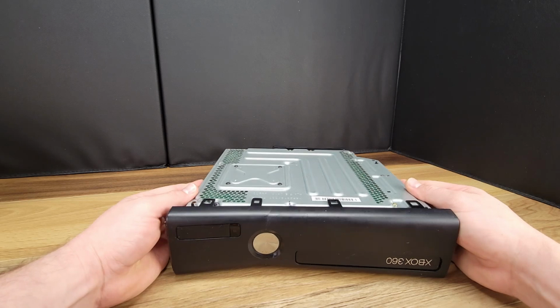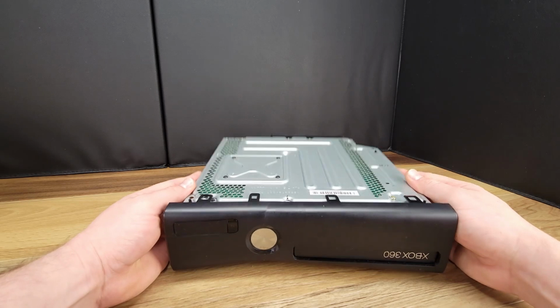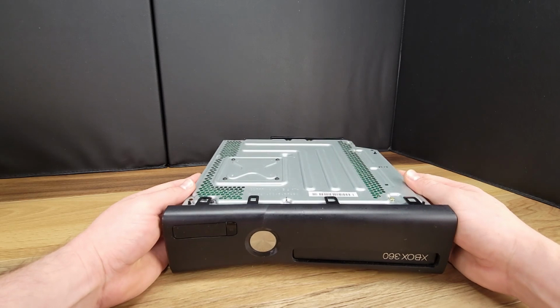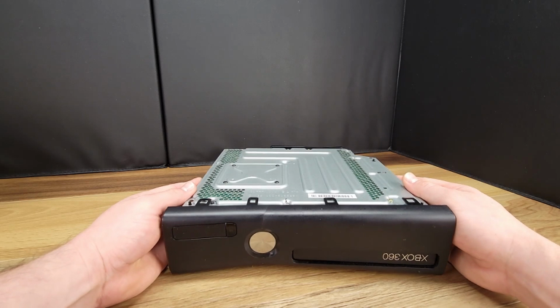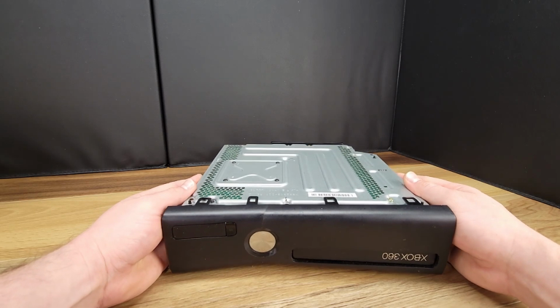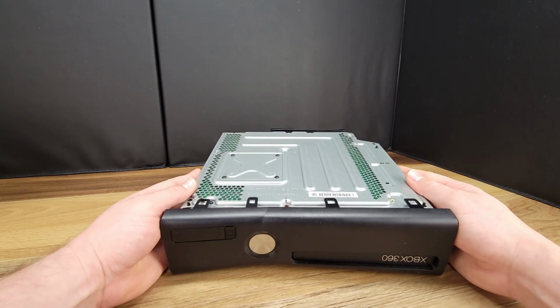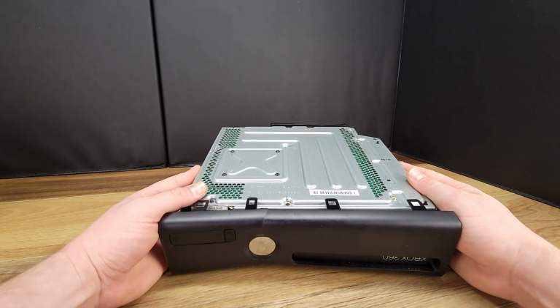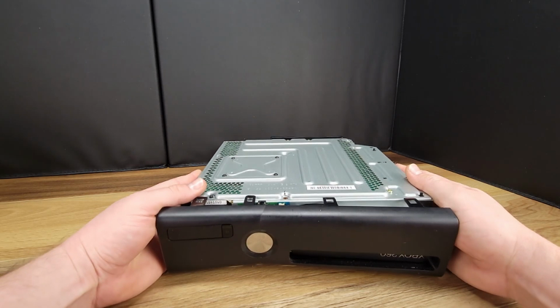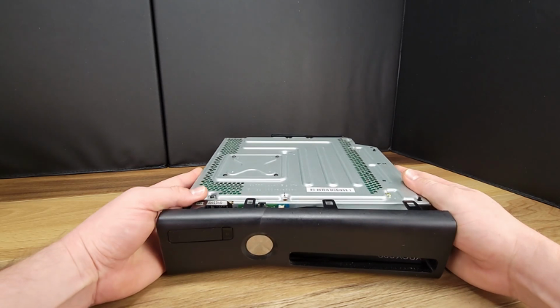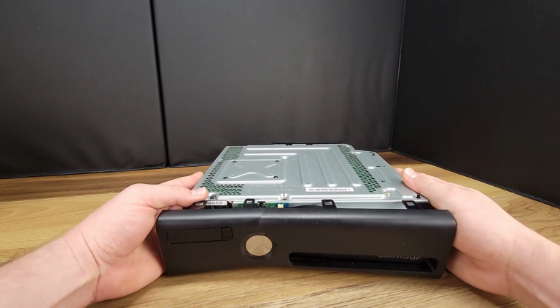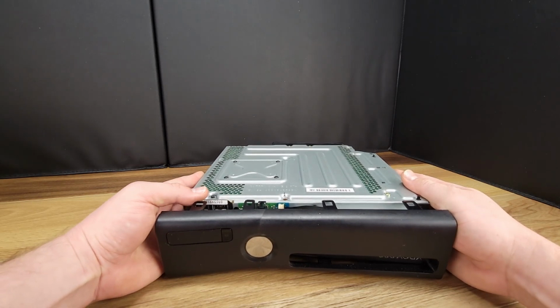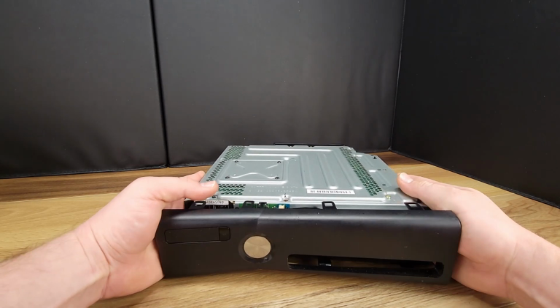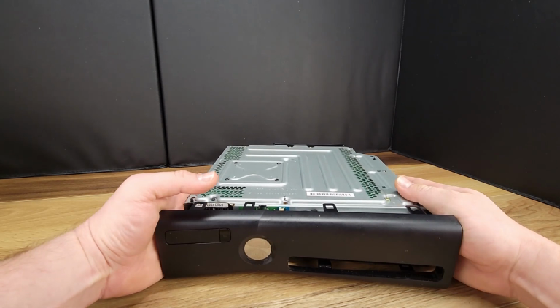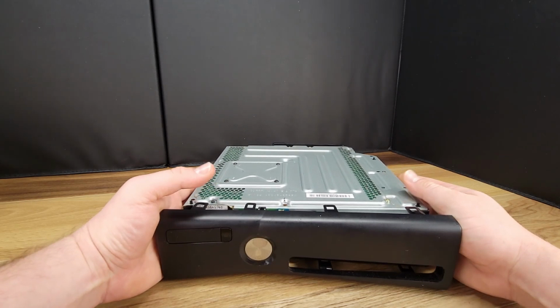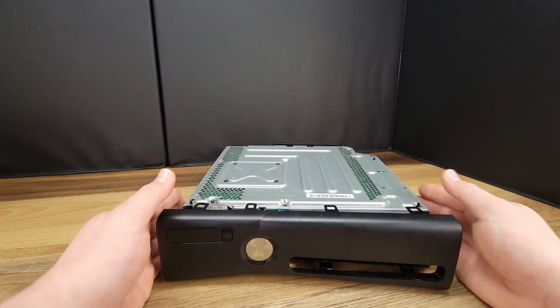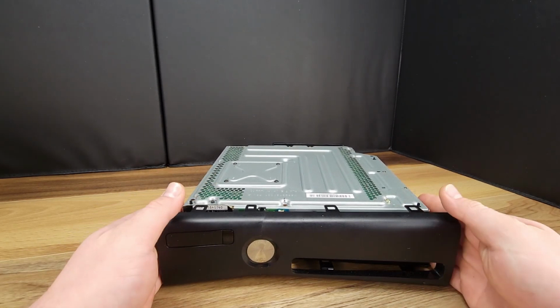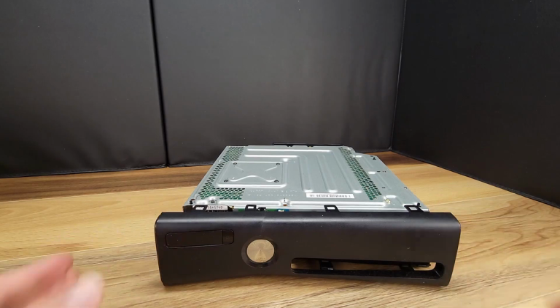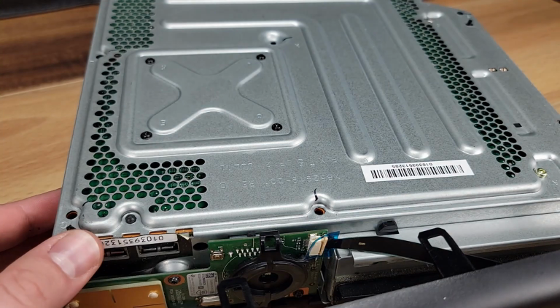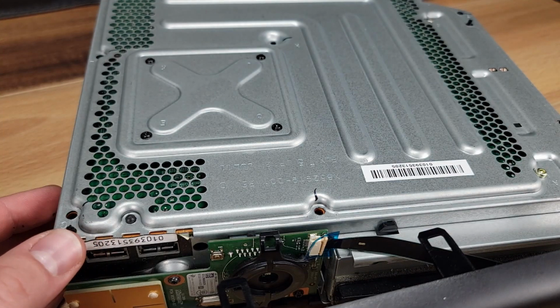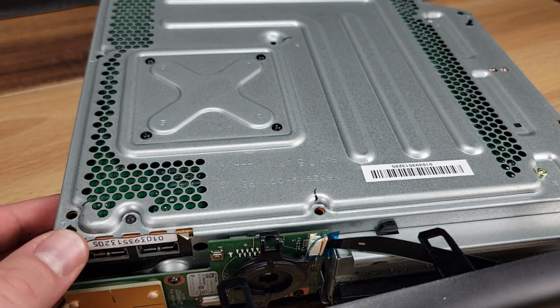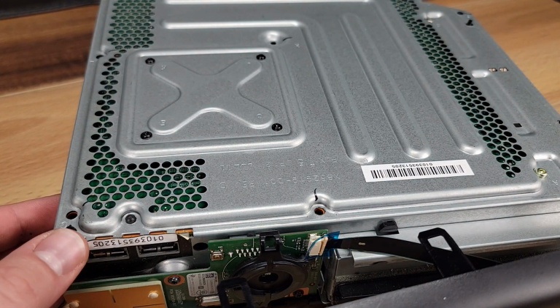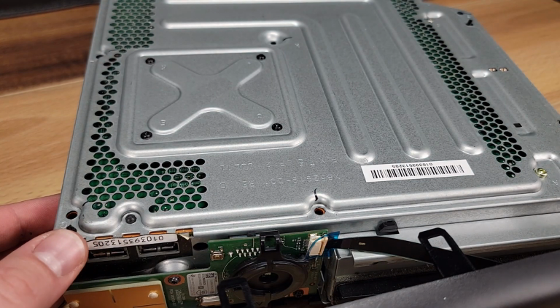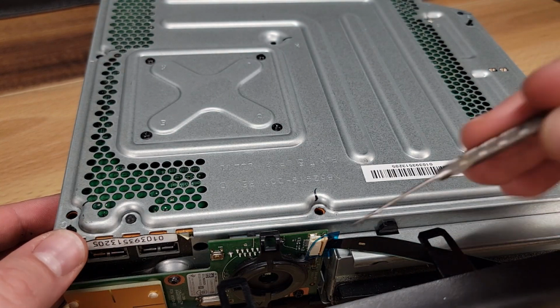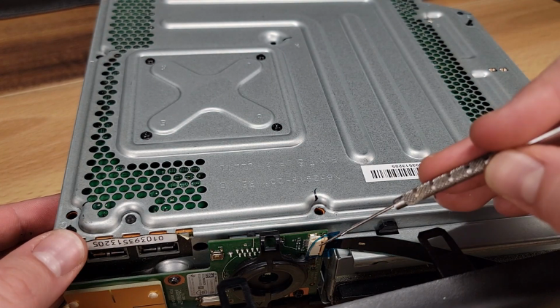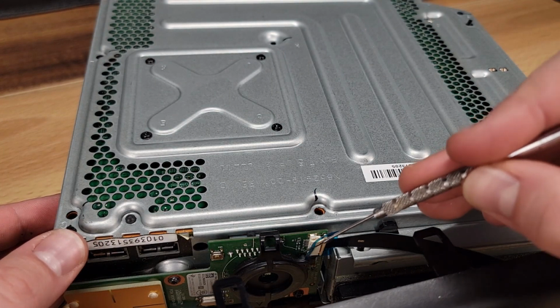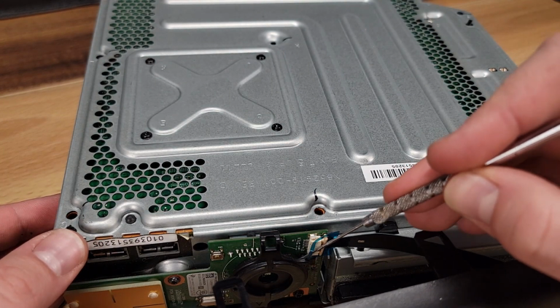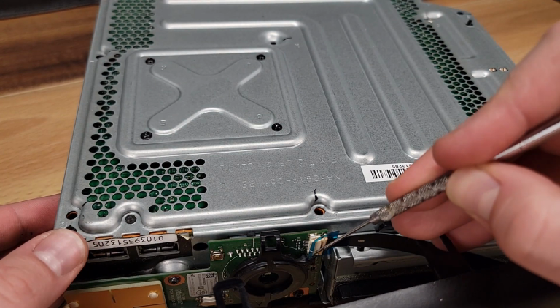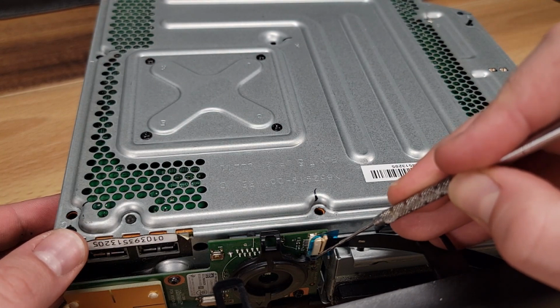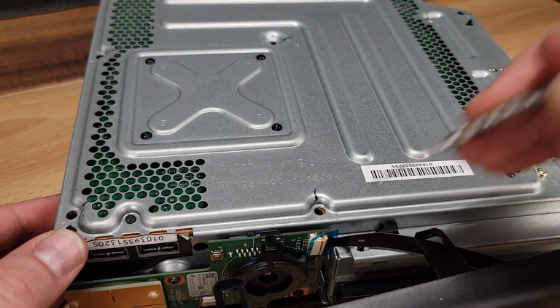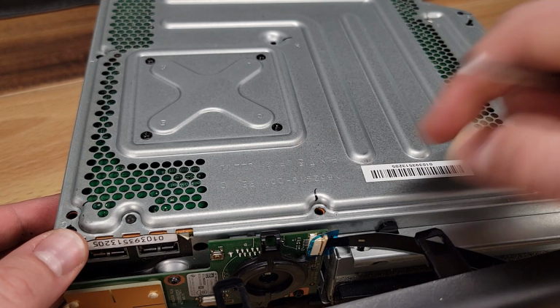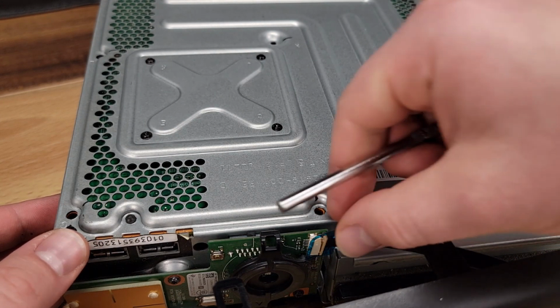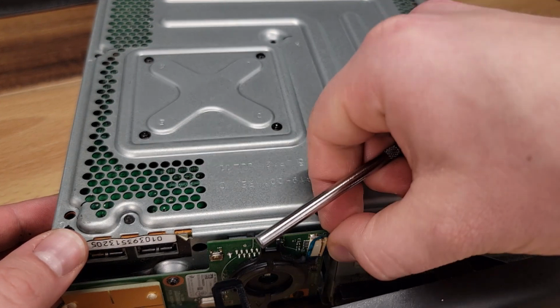With the screws removed the top half of the case will now detach from the chassis. Be very careful at this point as the ribbon cable for the power button attaches to the circuit board and needs to be removed as seen here.